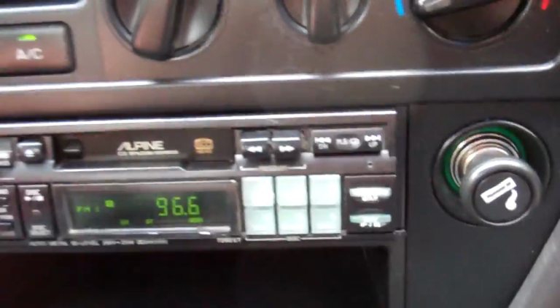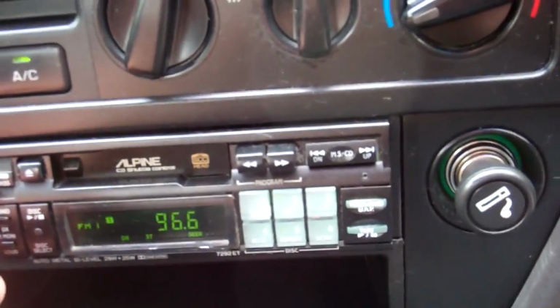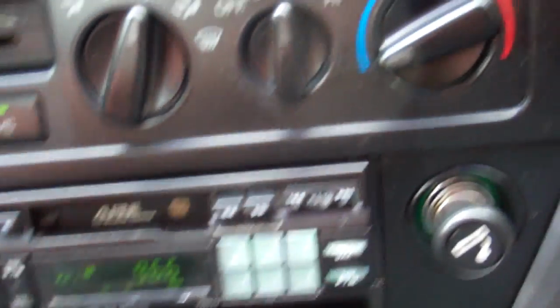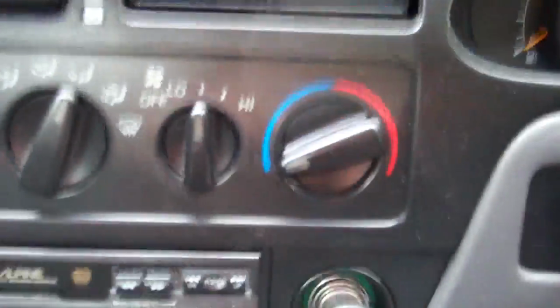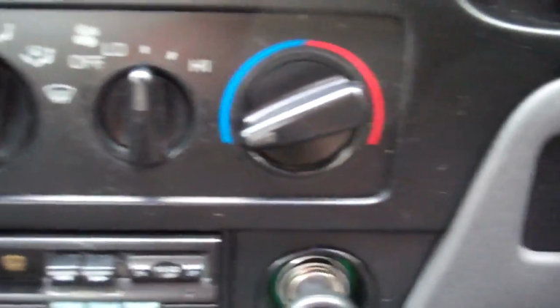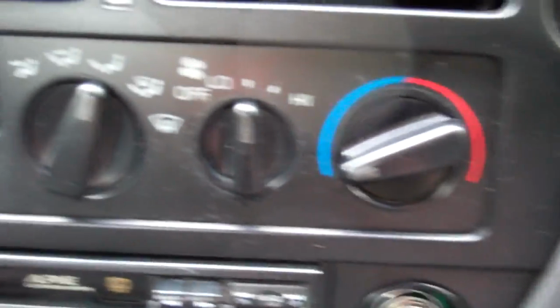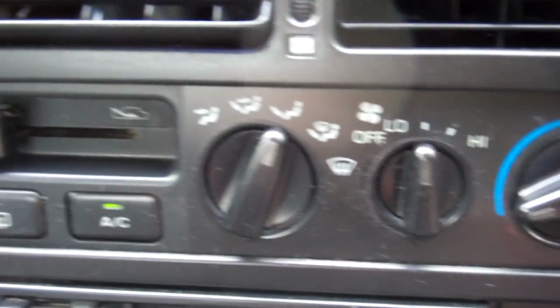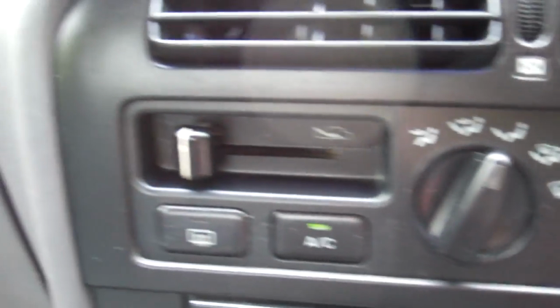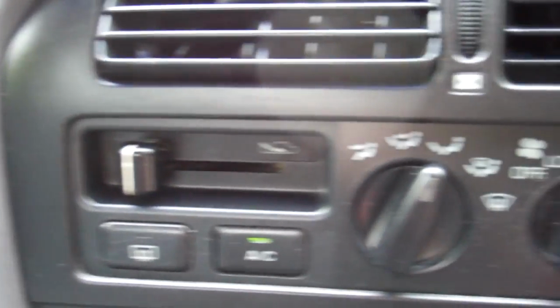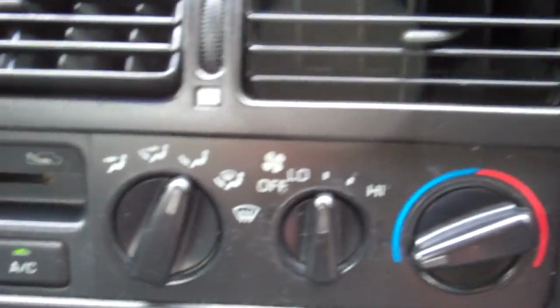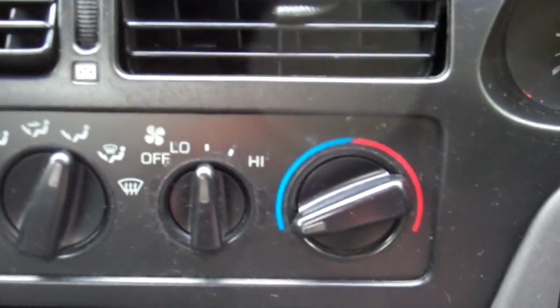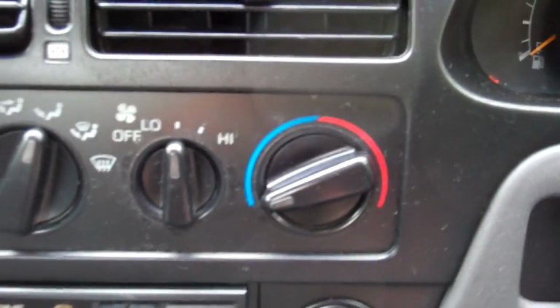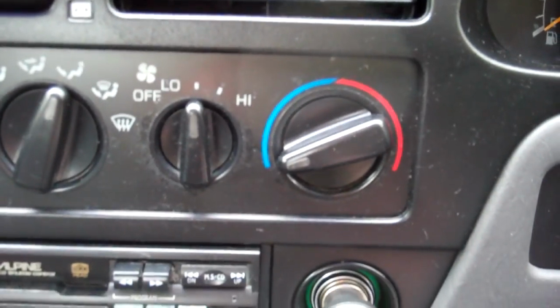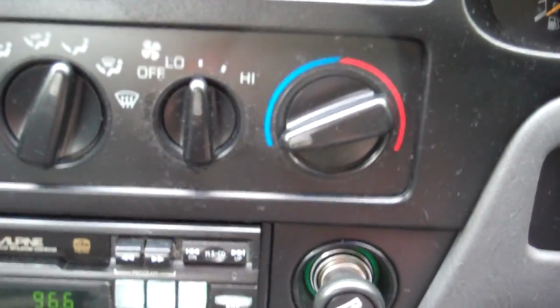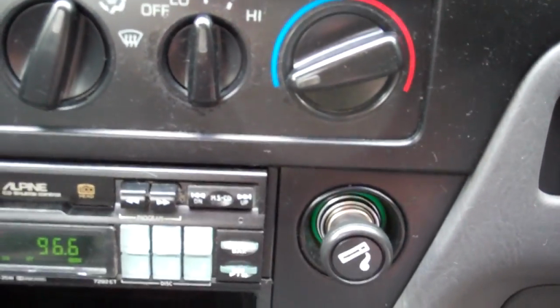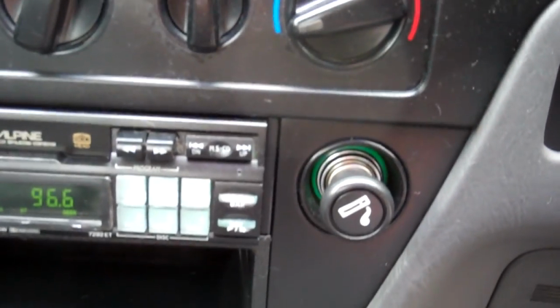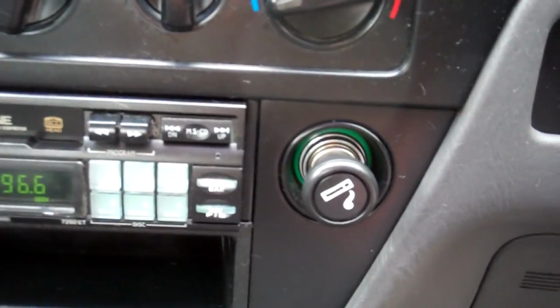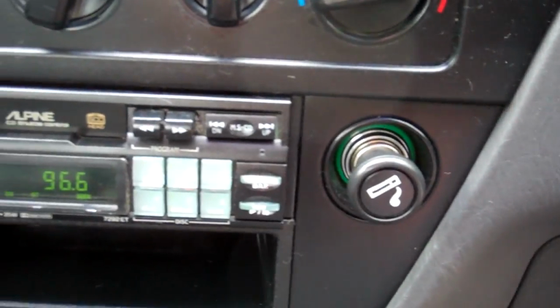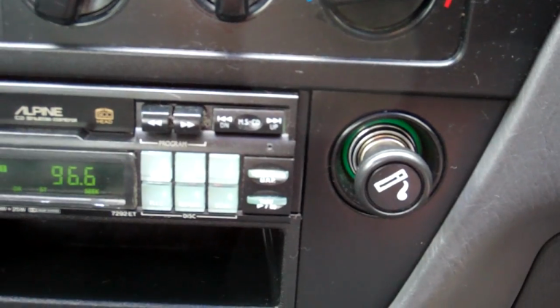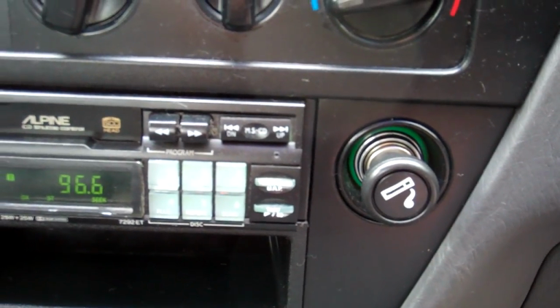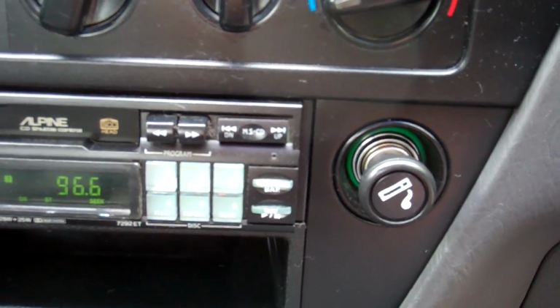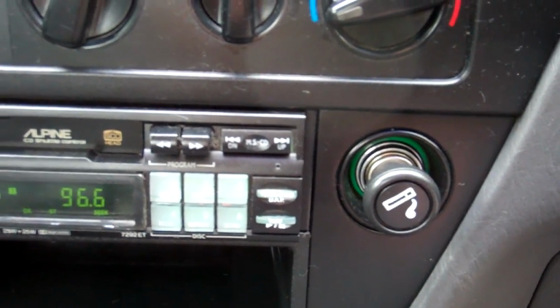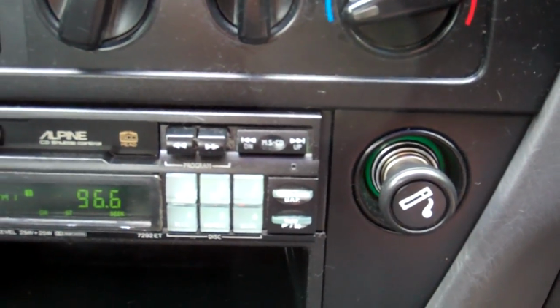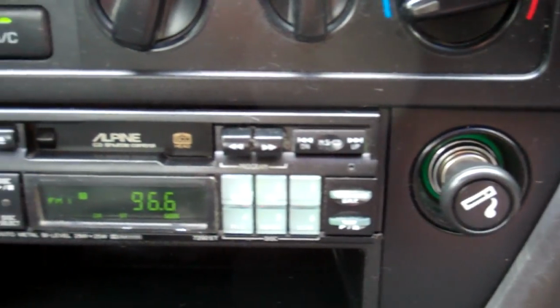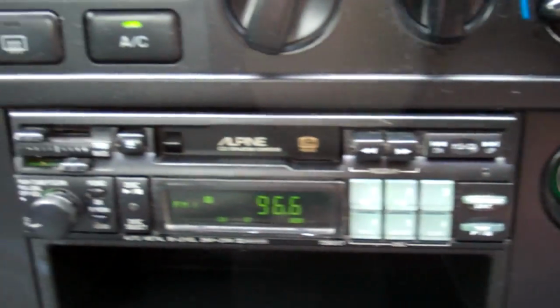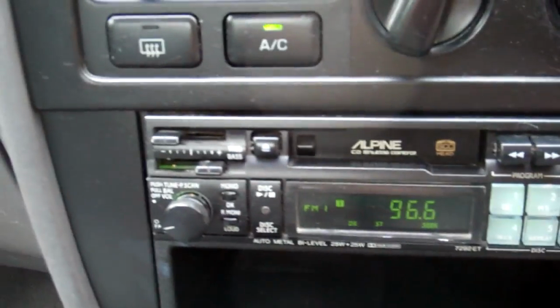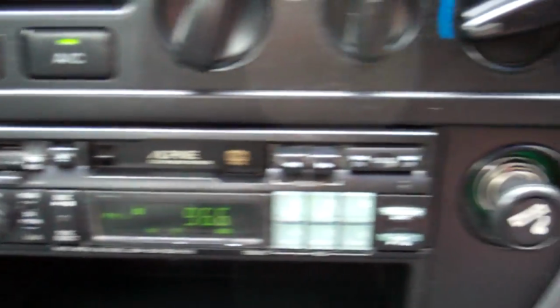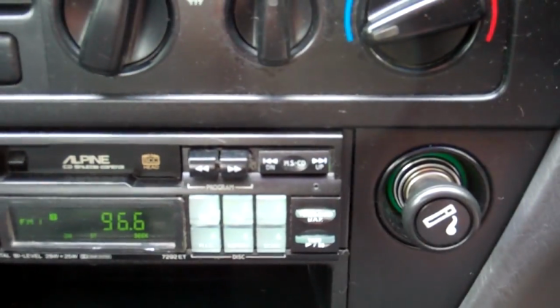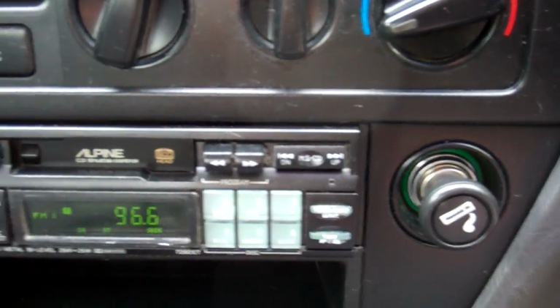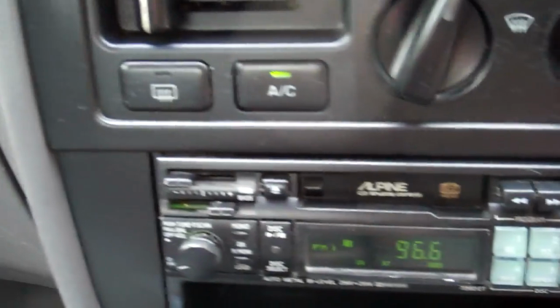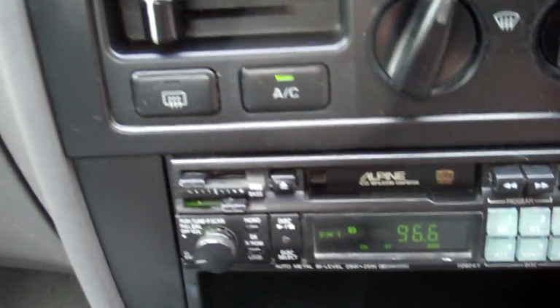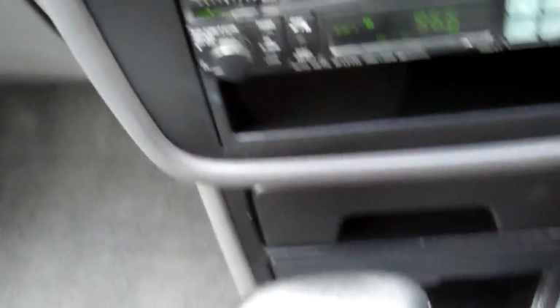Over here we've got your air conditioning controls, and that's nice and cold too — perfect for this time of year. We've got the Alpine Tate radio player. Picks up your Kiwi stations, being a Kiwi new car.